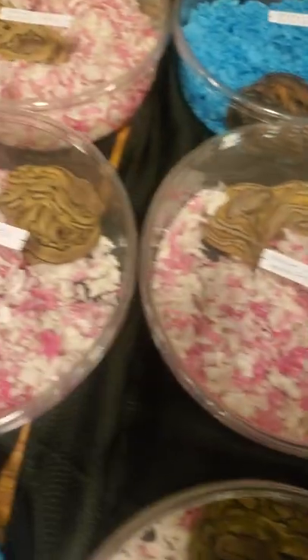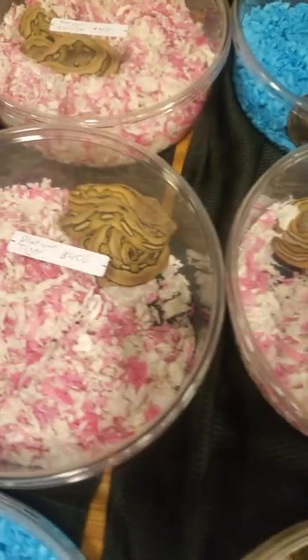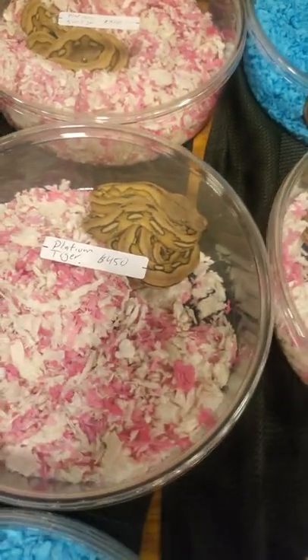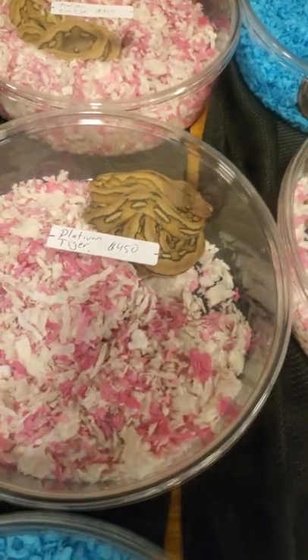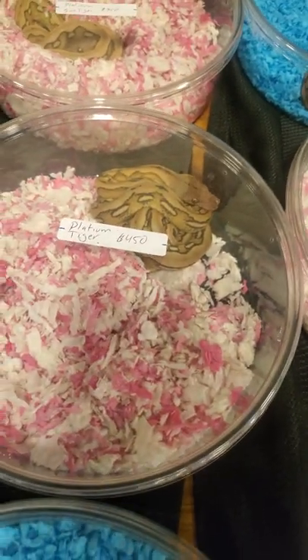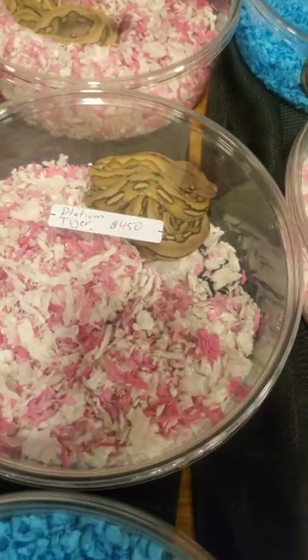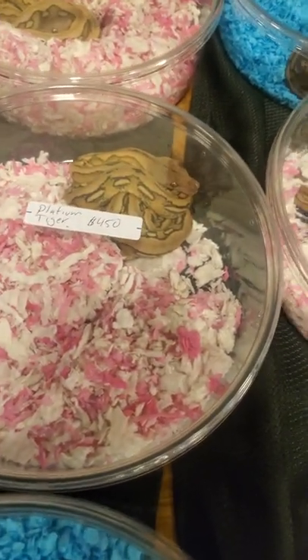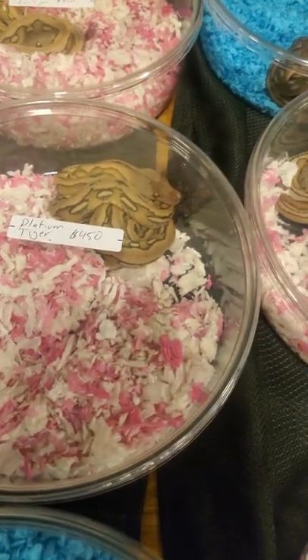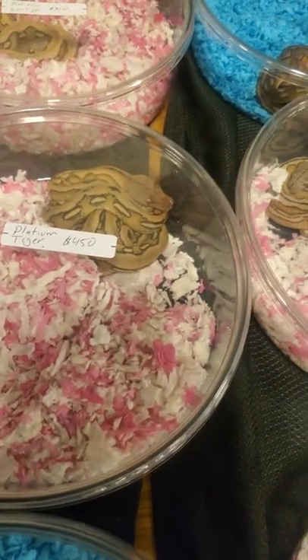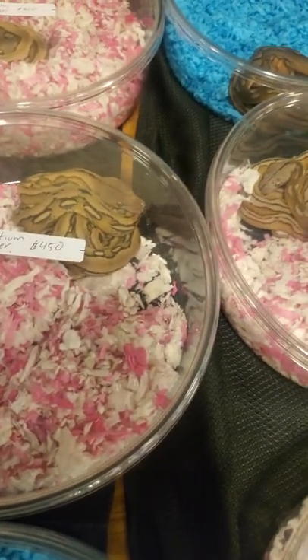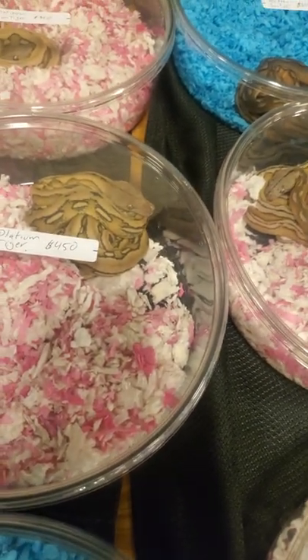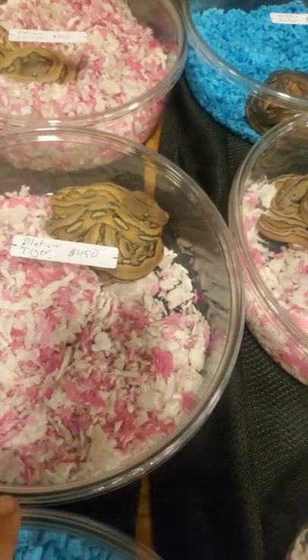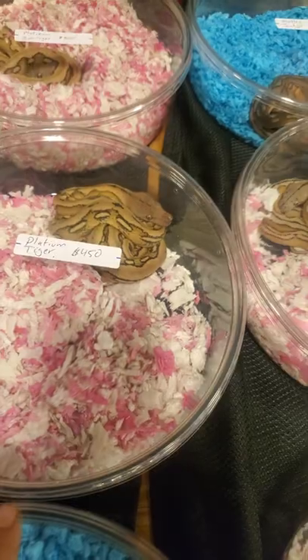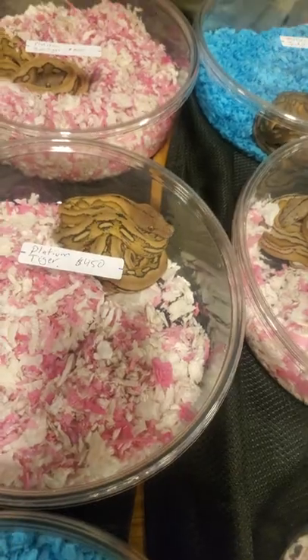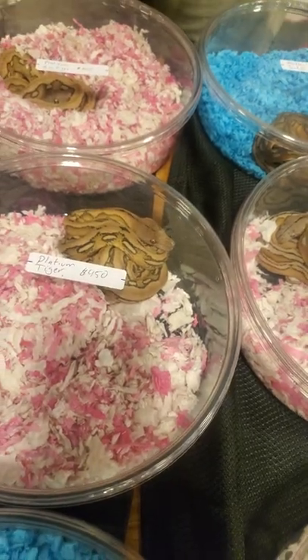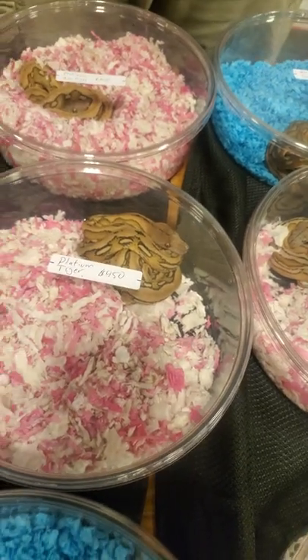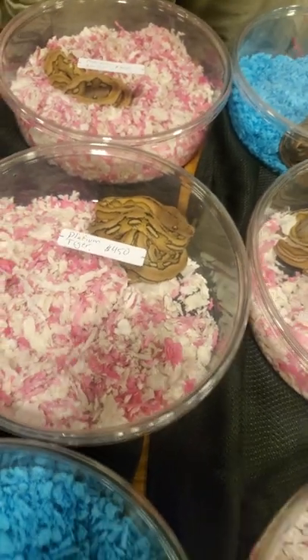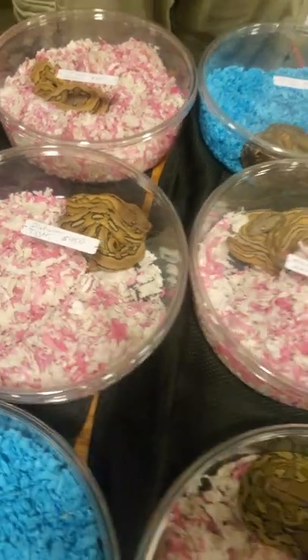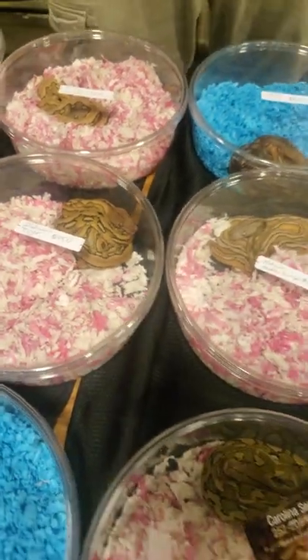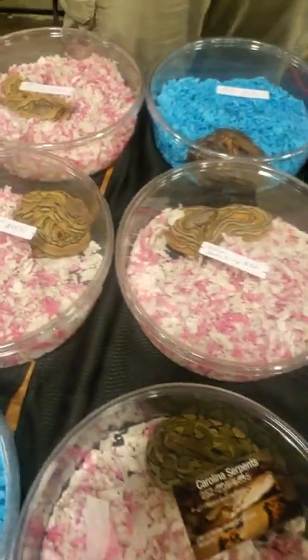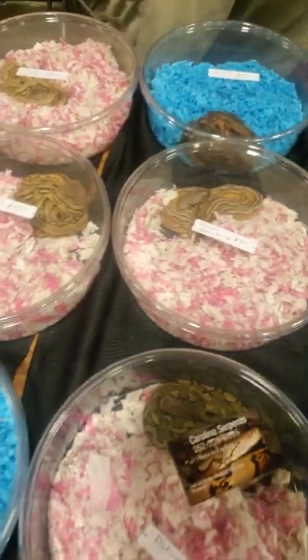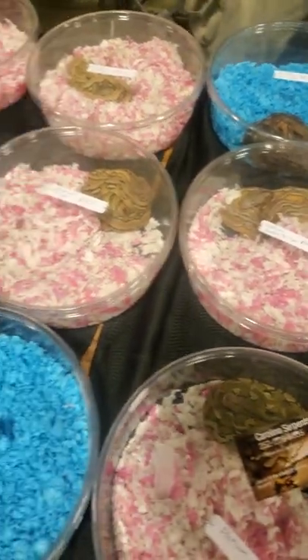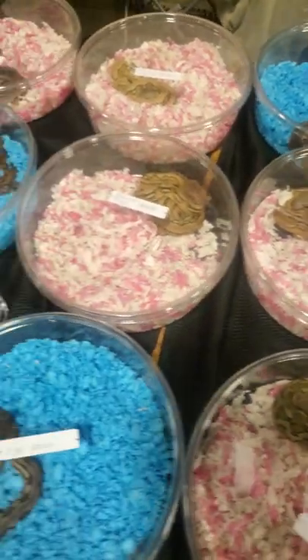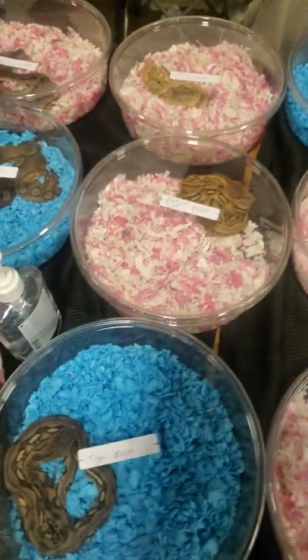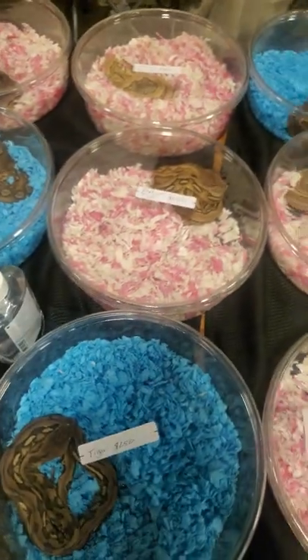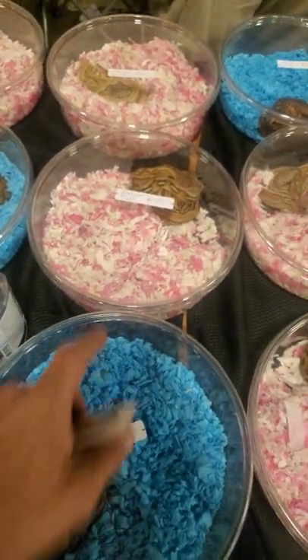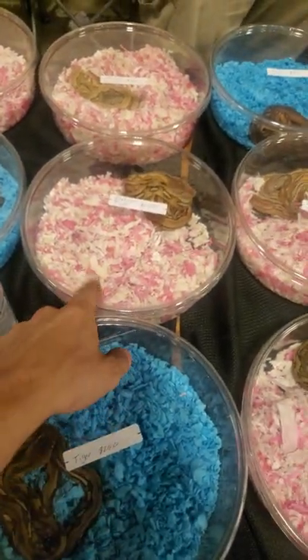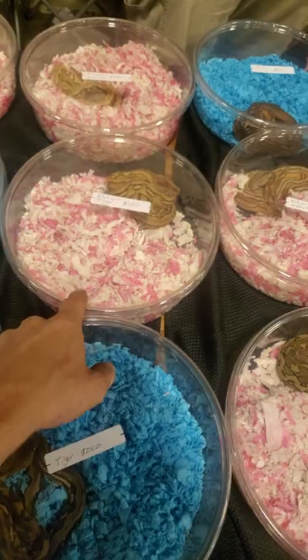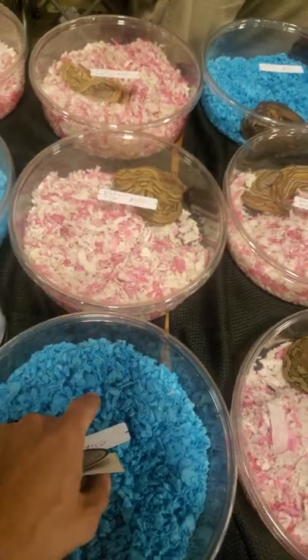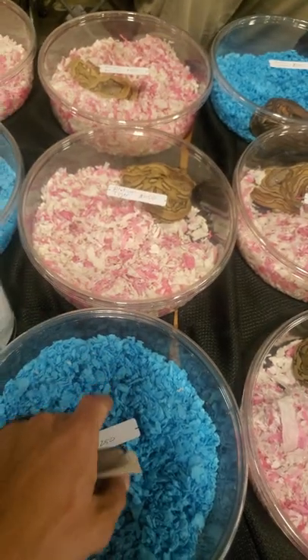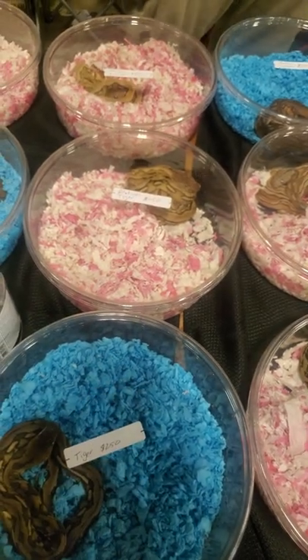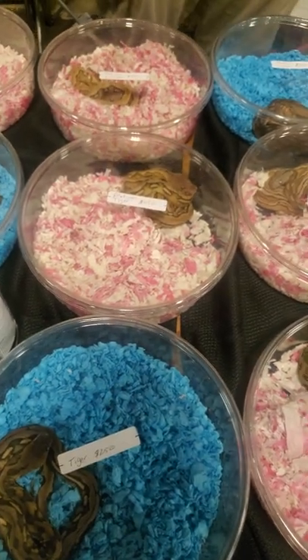That Platinum Tiger there — they're color-coded. This is a female; just now noticing that. So for everyone out there: pink = female, blue = male. Pretty simple, huh?